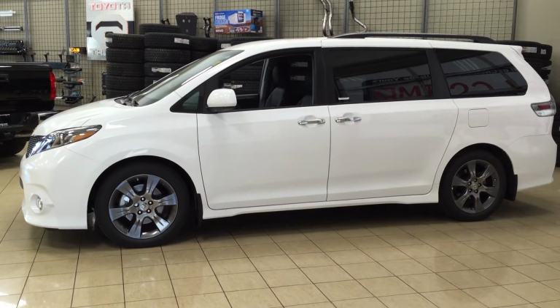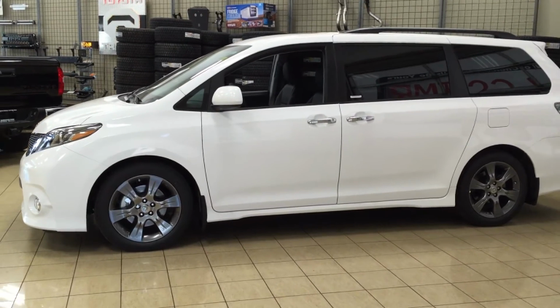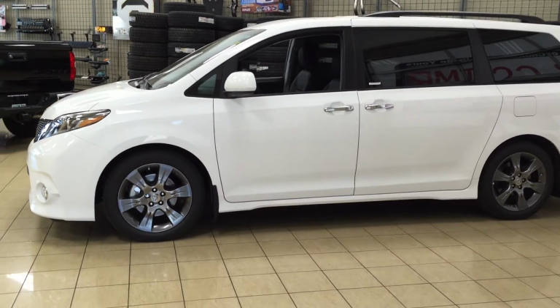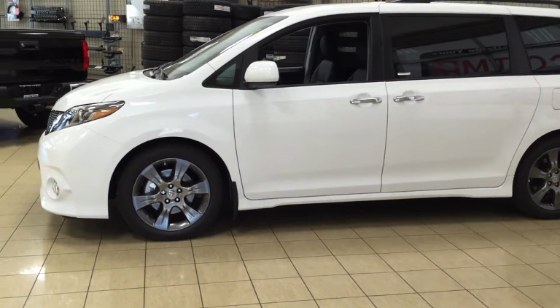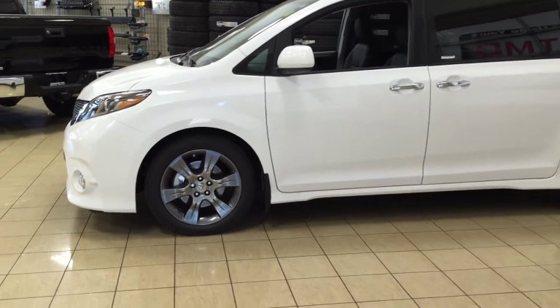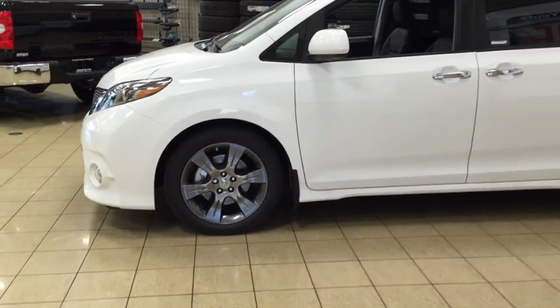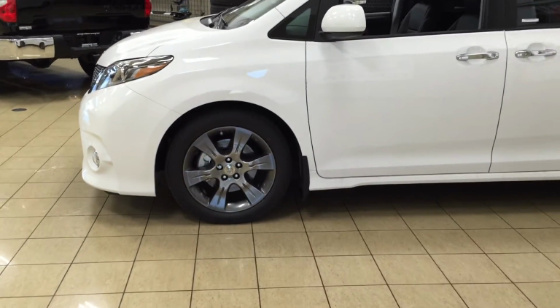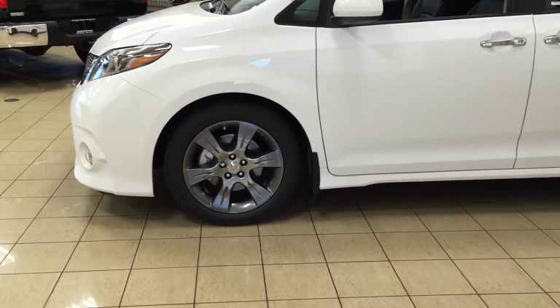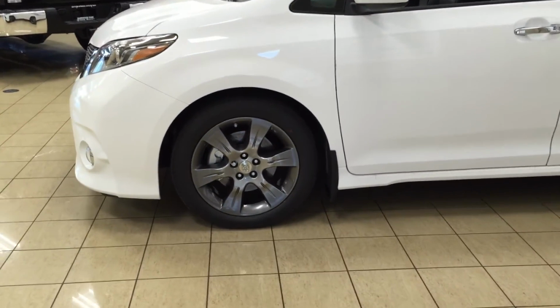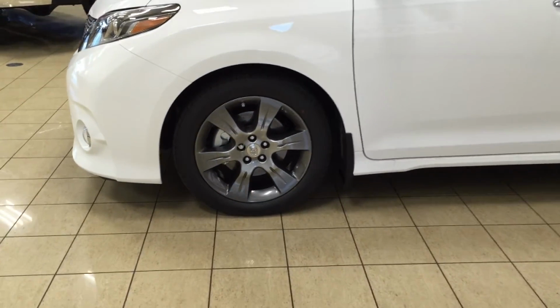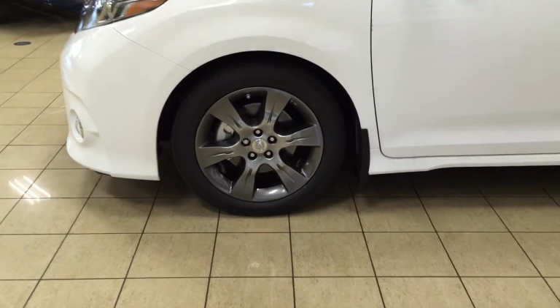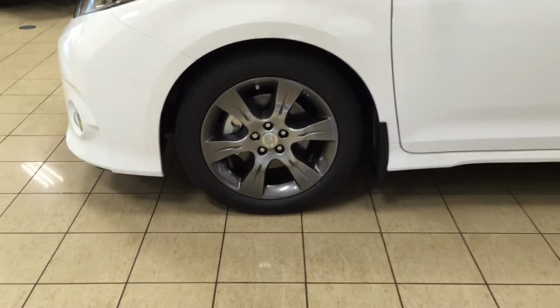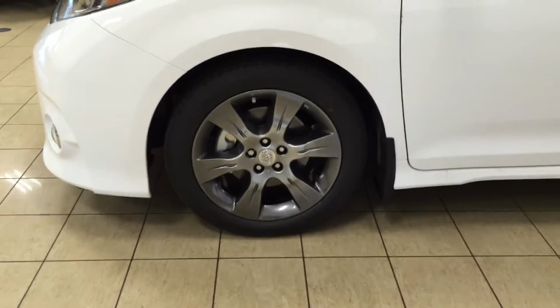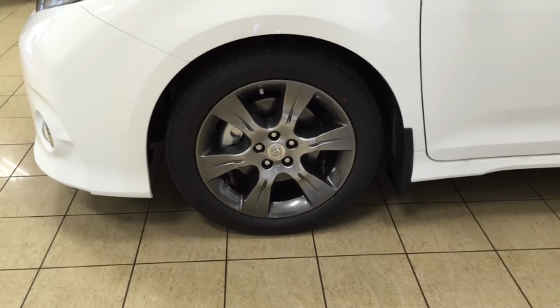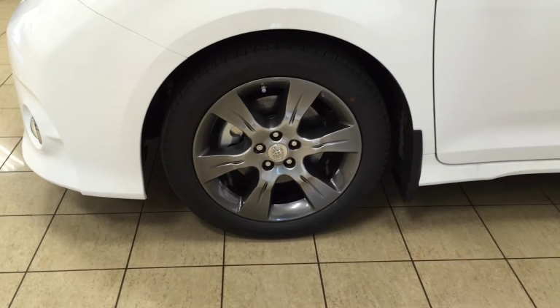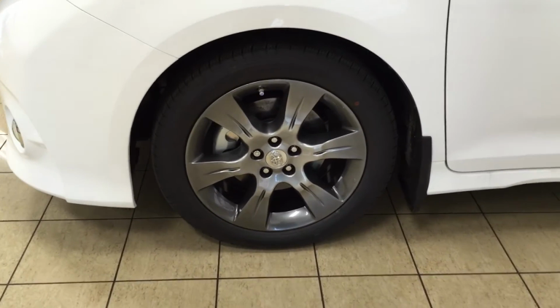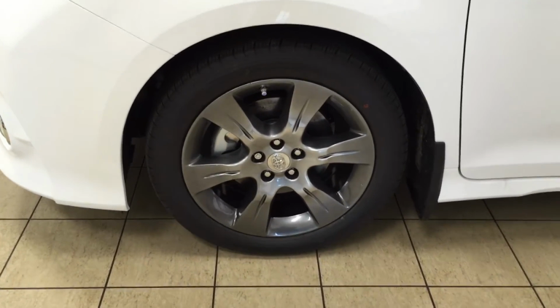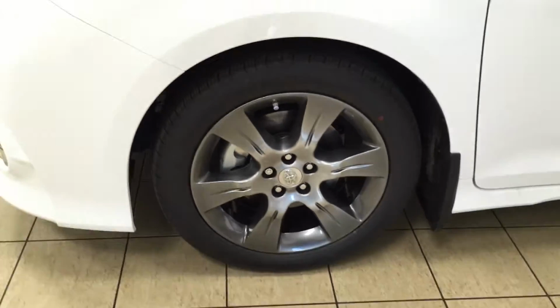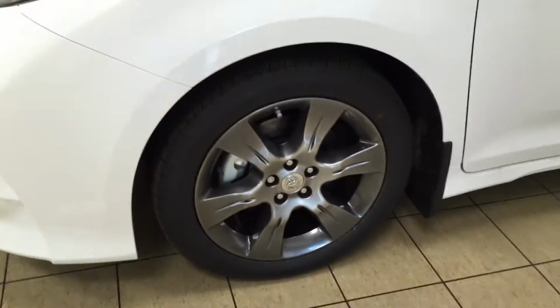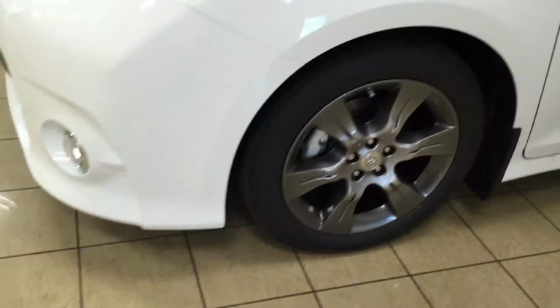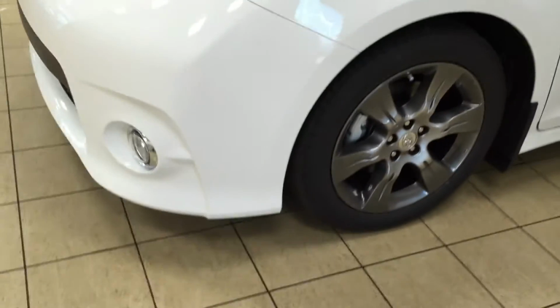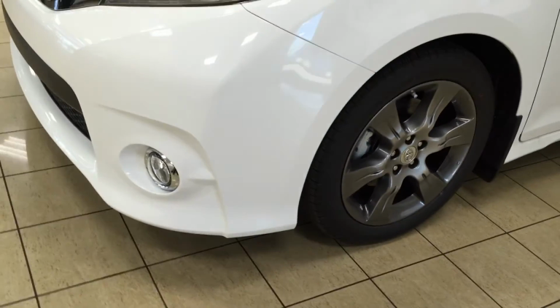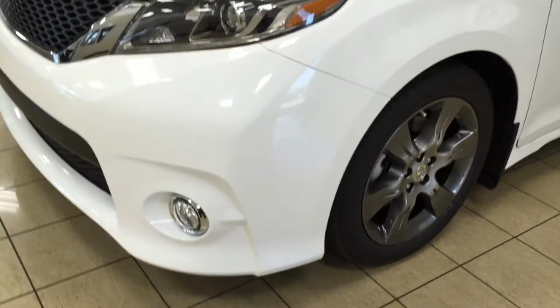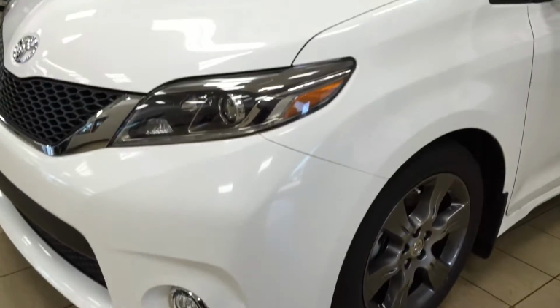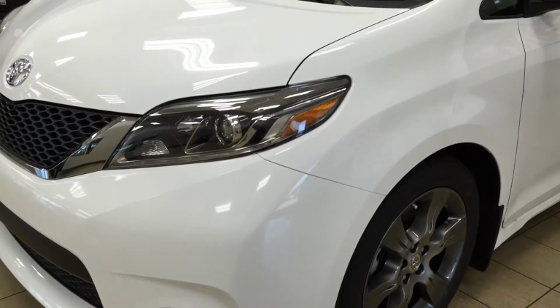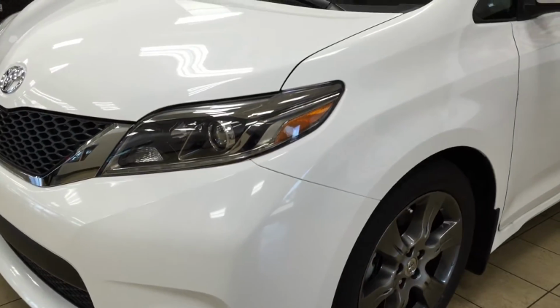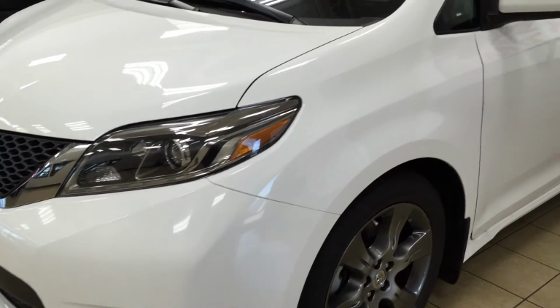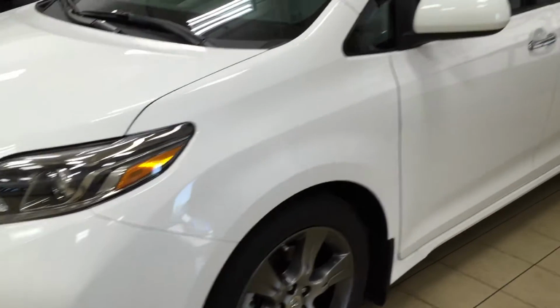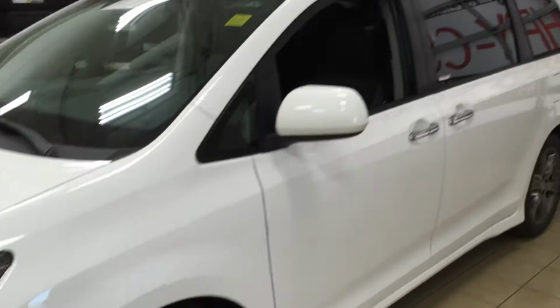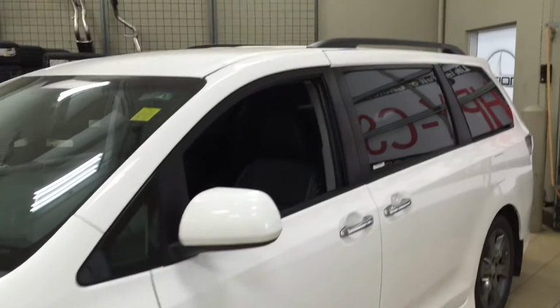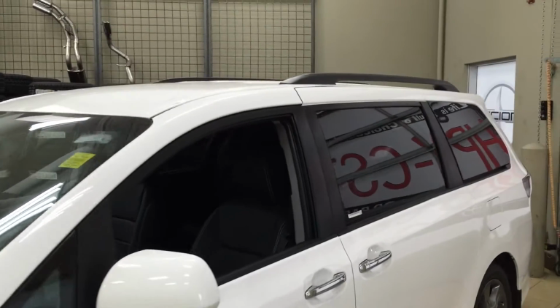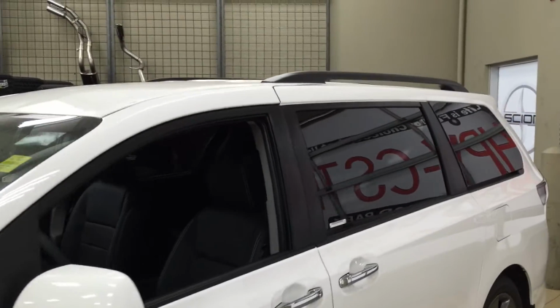To start we're going to be taking a look at a couple of the exterior accessories. On the SE model you'll see your 19 inch aluminum alloy wheels, as well as your fog lamps, your LED daytime running lights, and your roof rack.